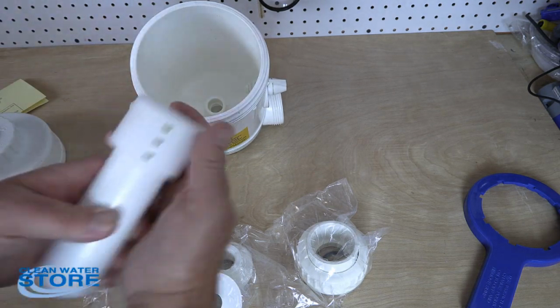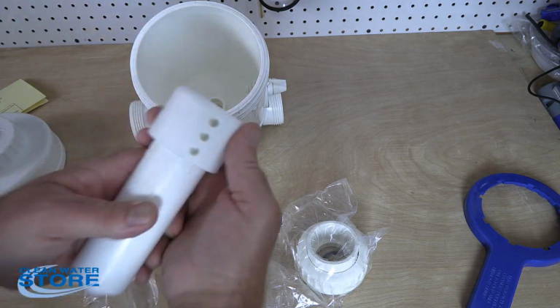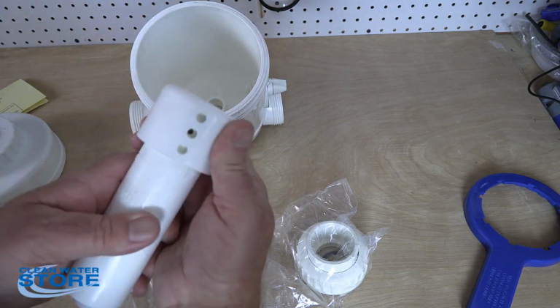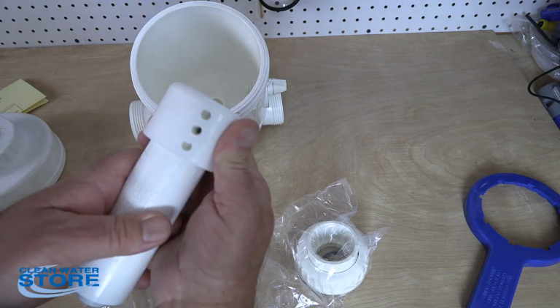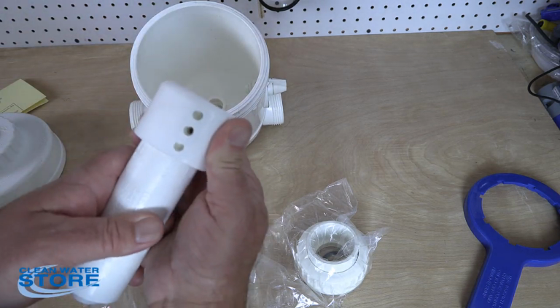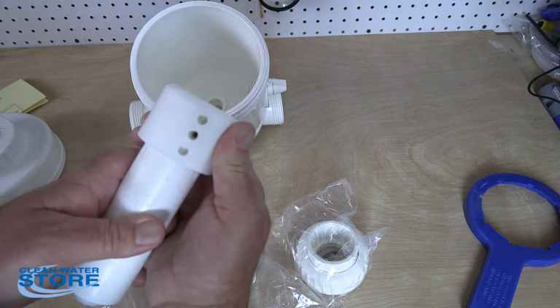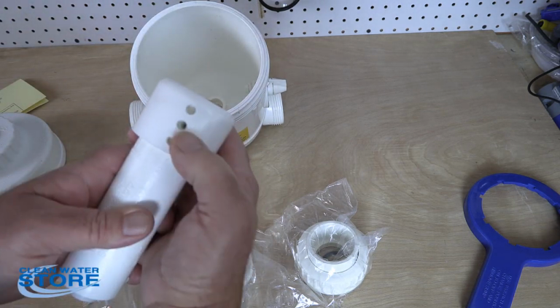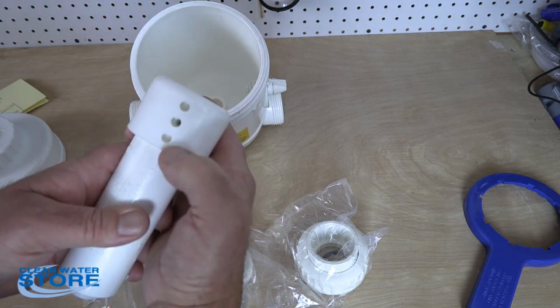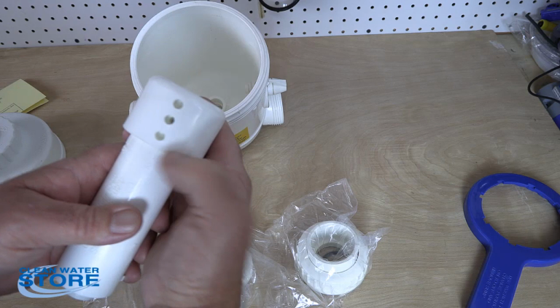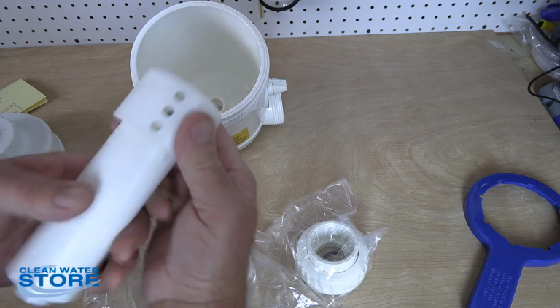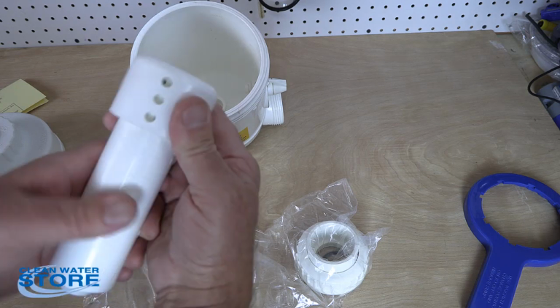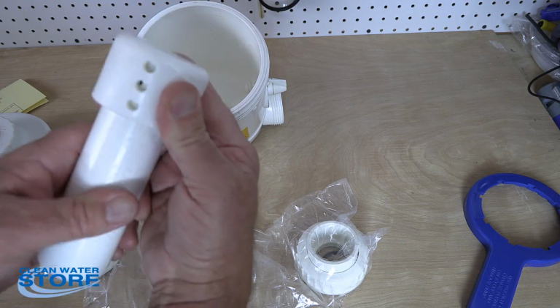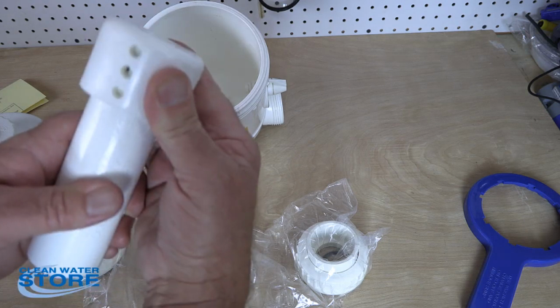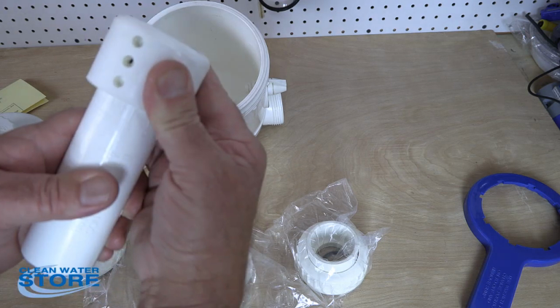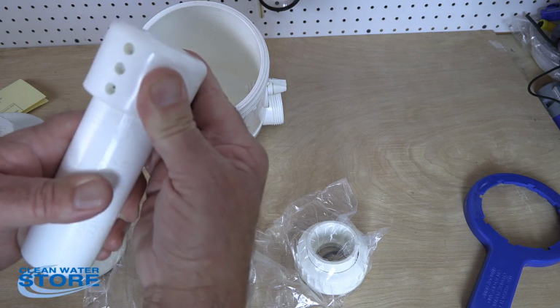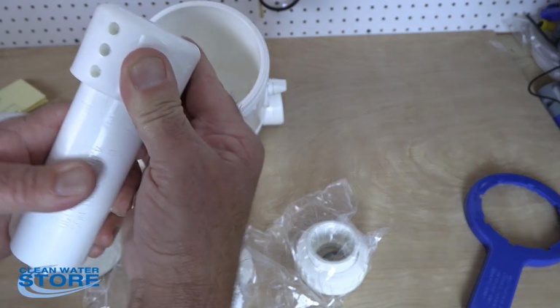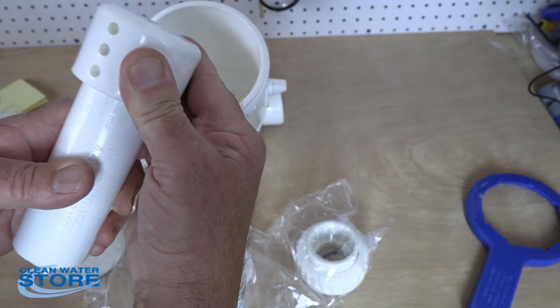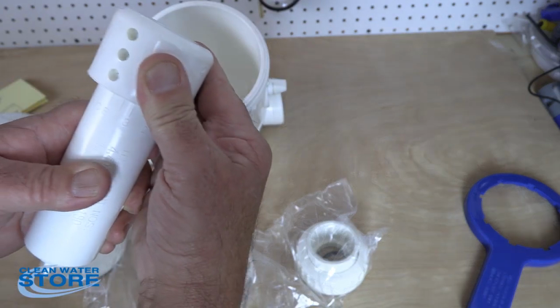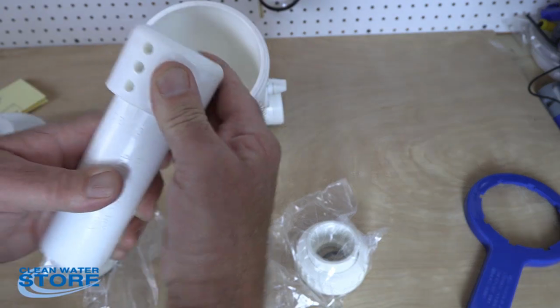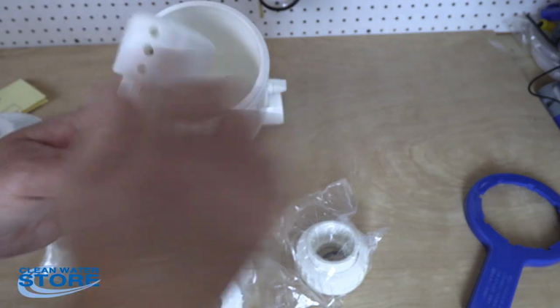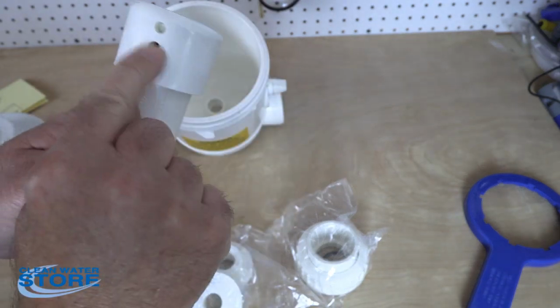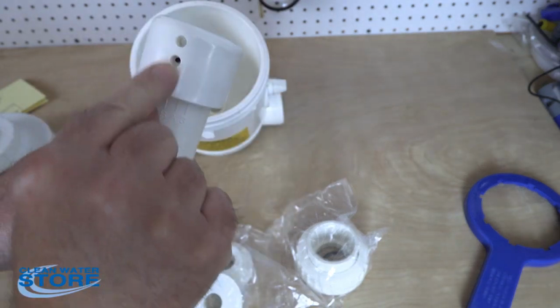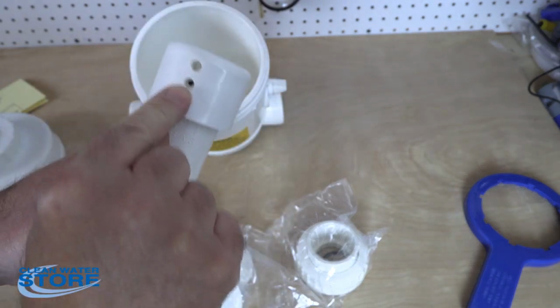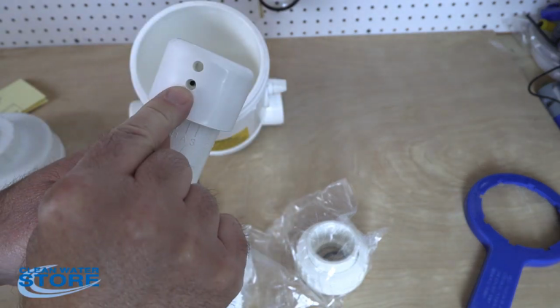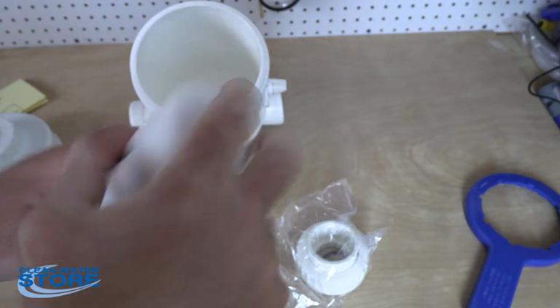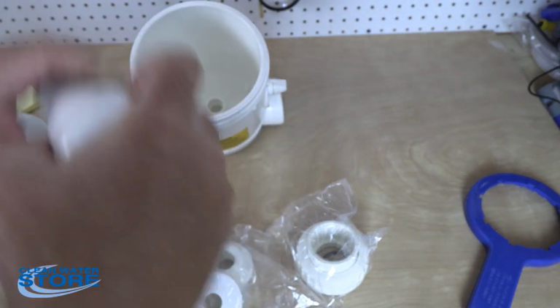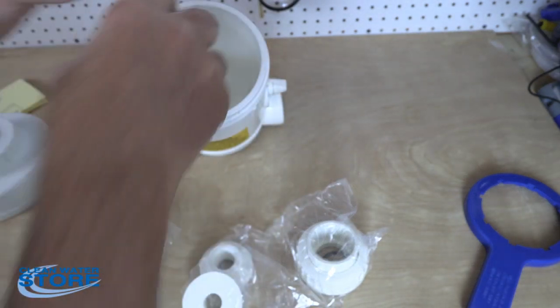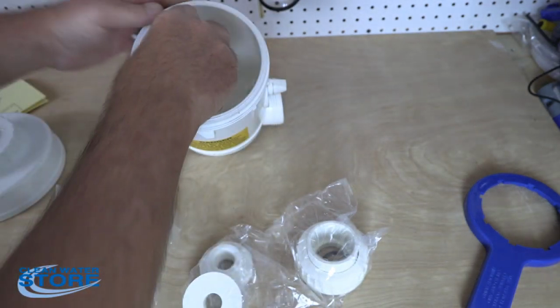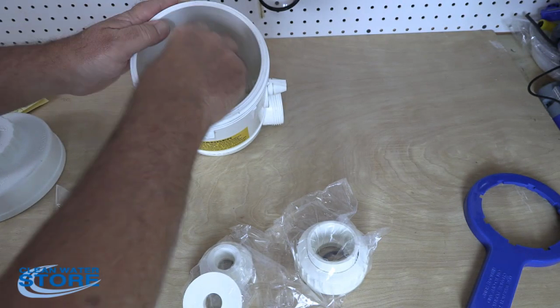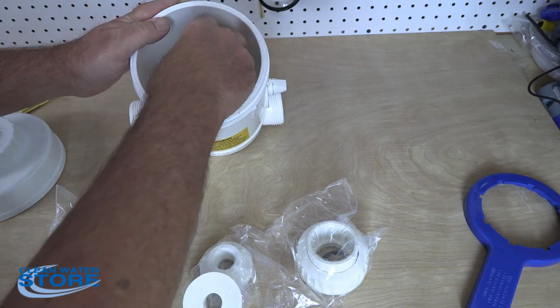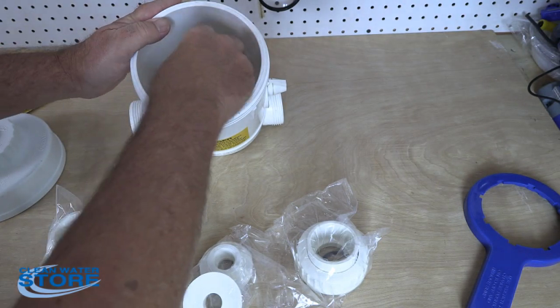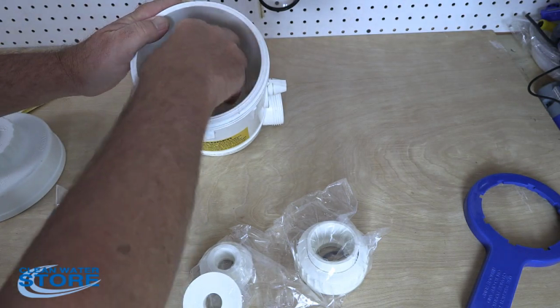Once you've determined your setting, I'm going to set this one on B — get the center hole showing — and go ahead and pop that down in there.